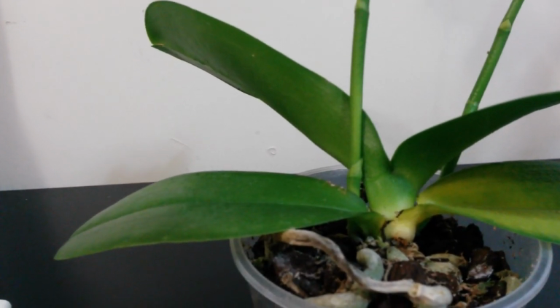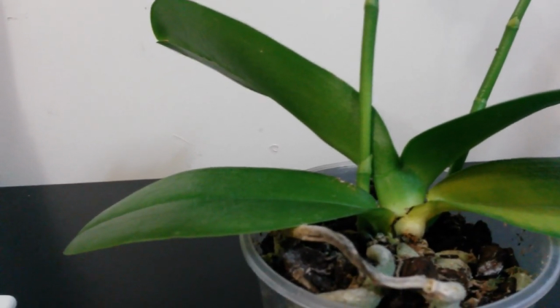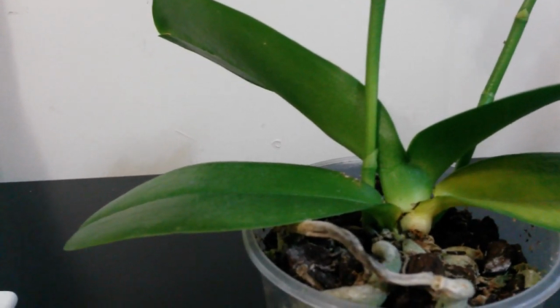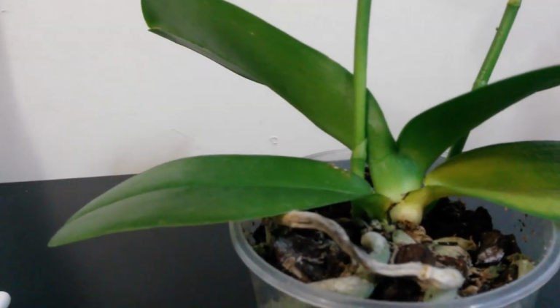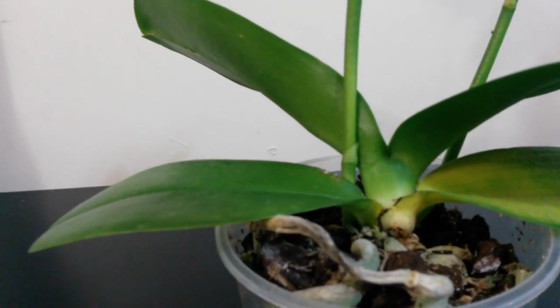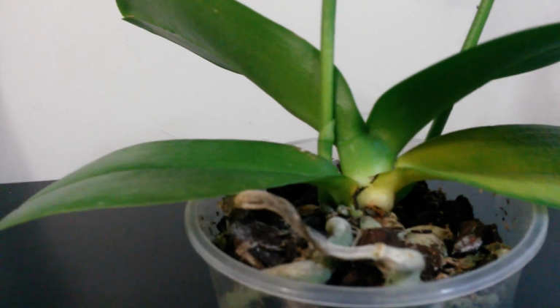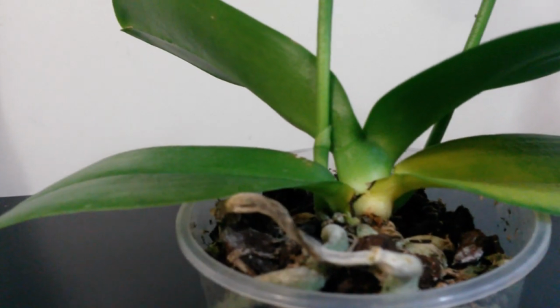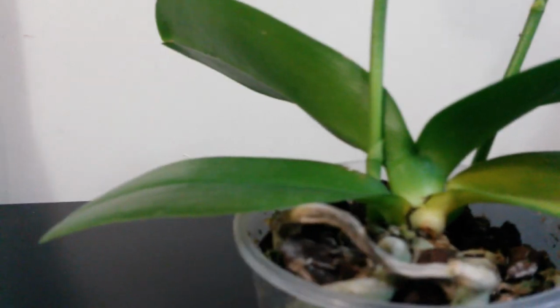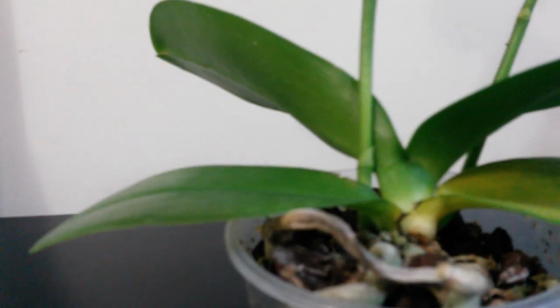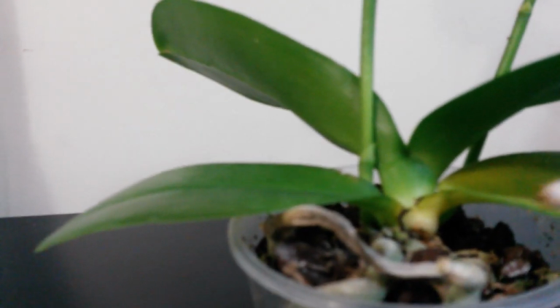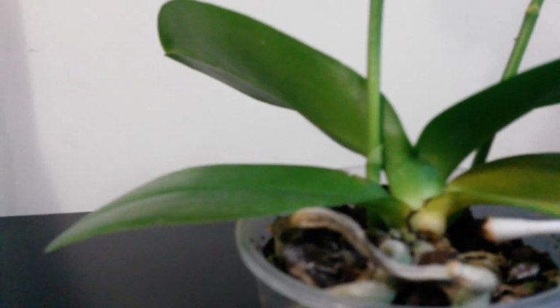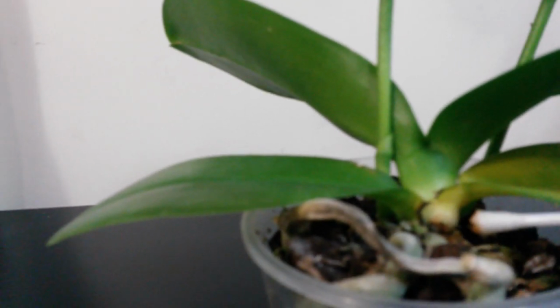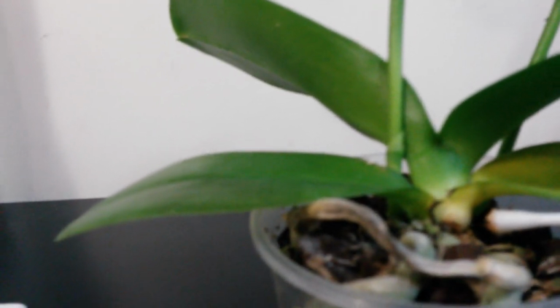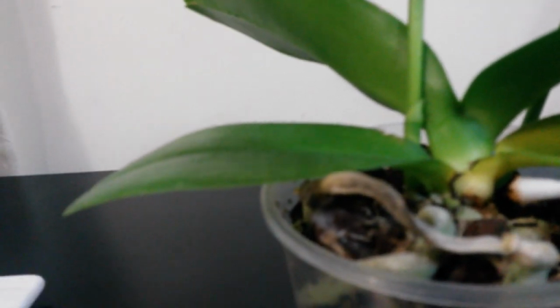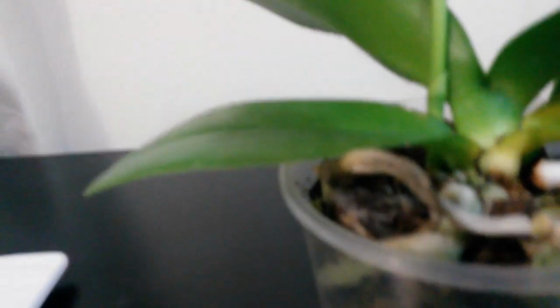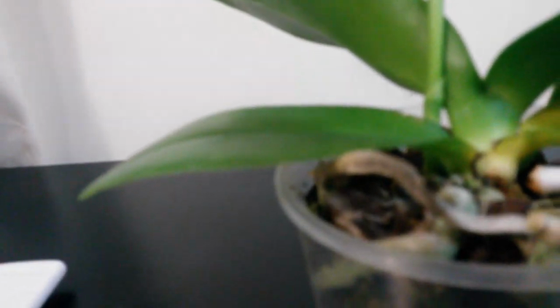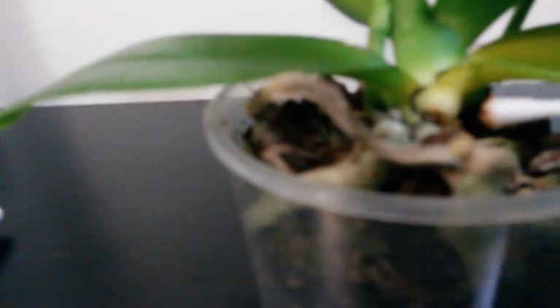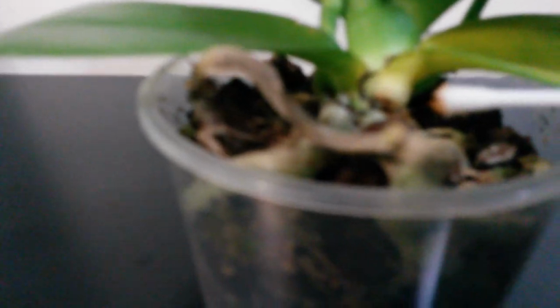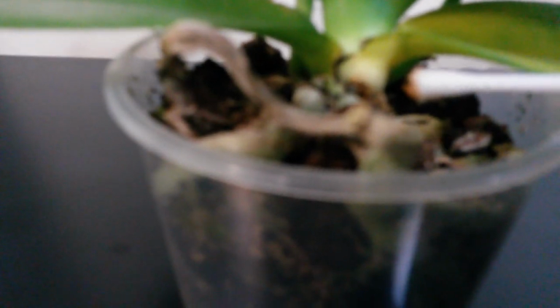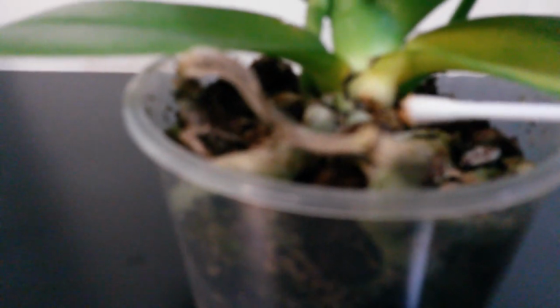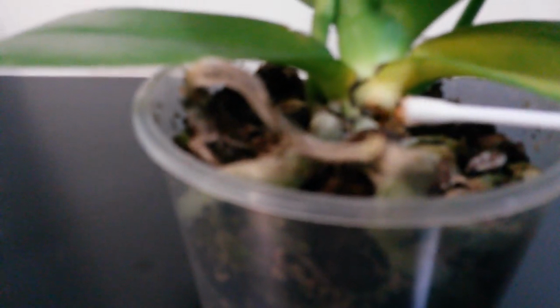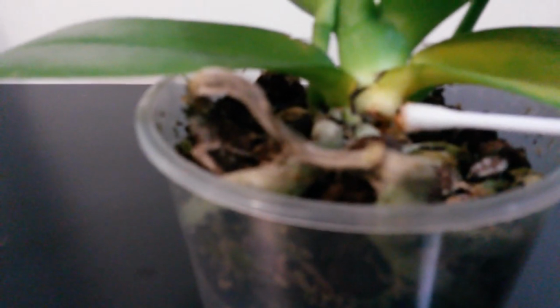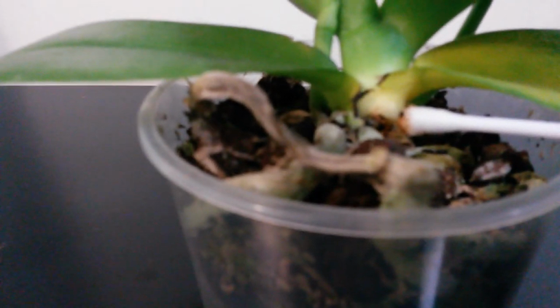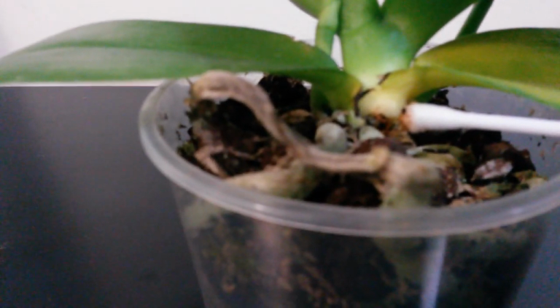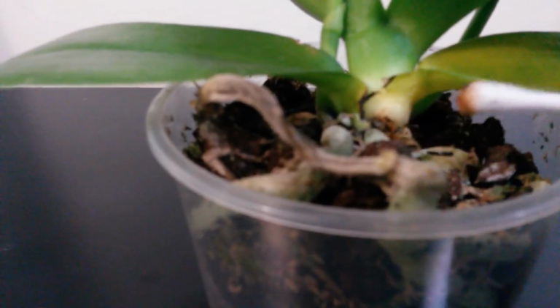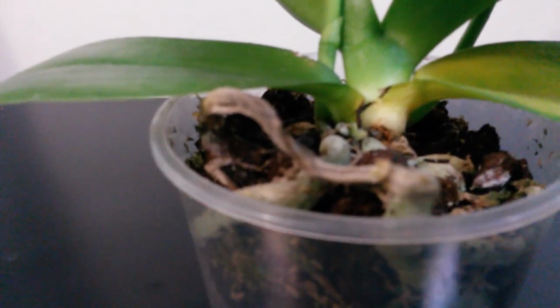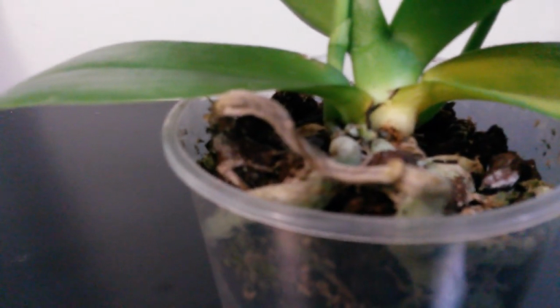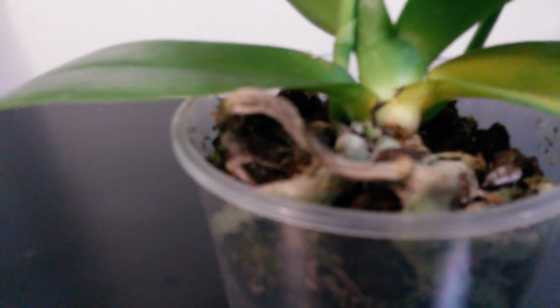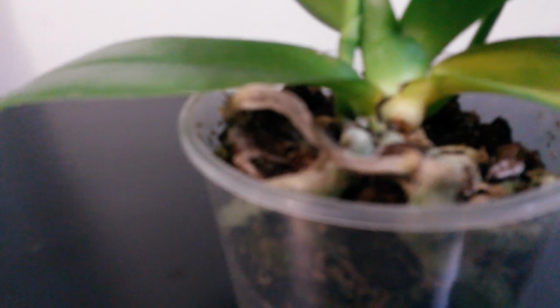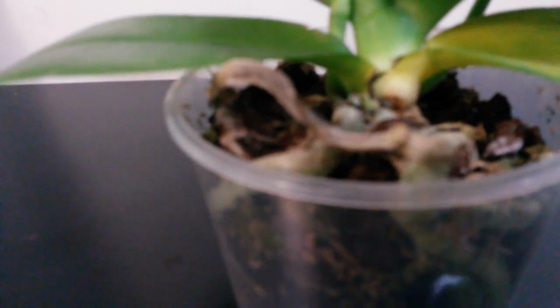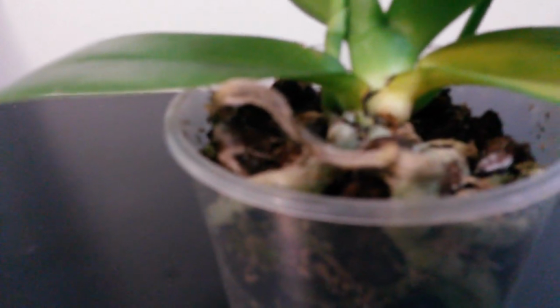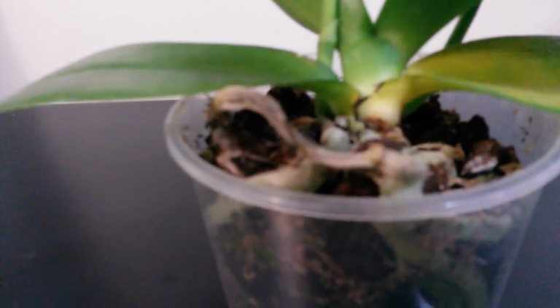What's most worrying of all is down in this little area here there is getting to be a little black spot. So what I've done is soaked my little cotton tip in some hydrogen peroxide at three percent and moistened the area.